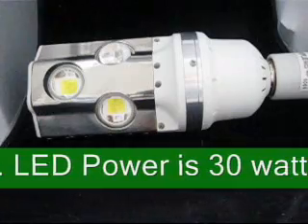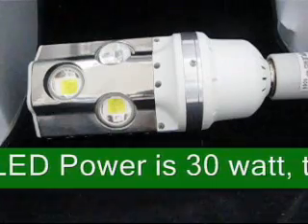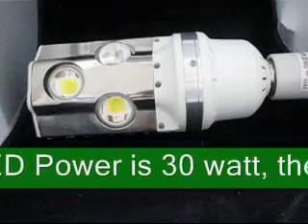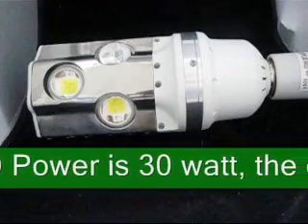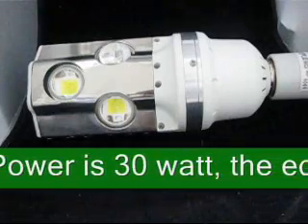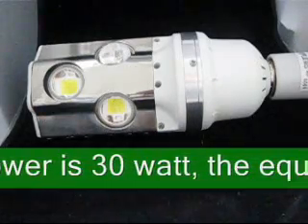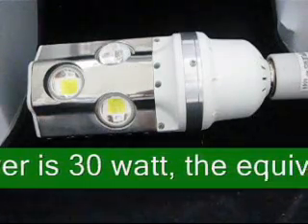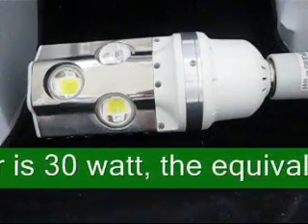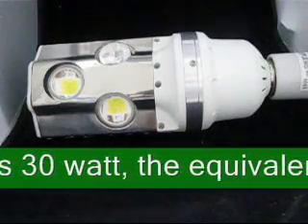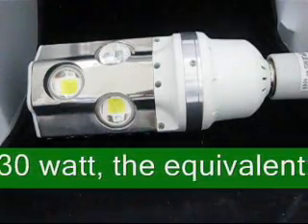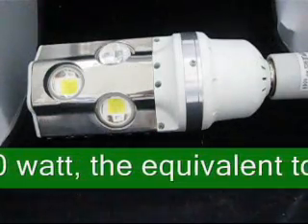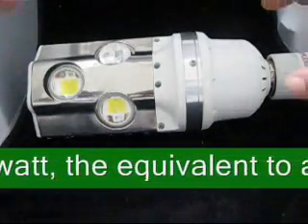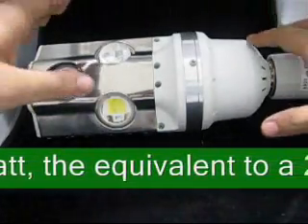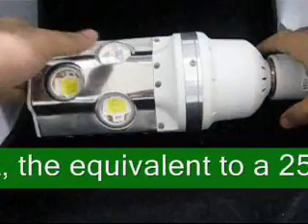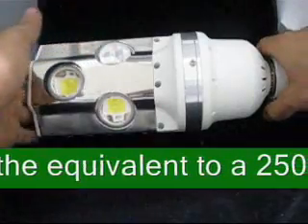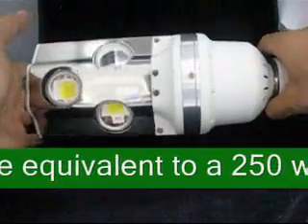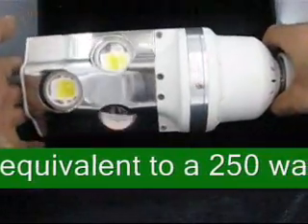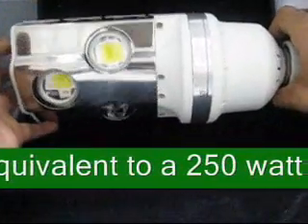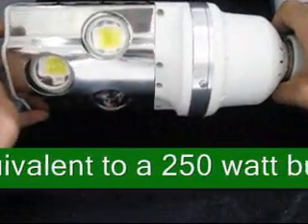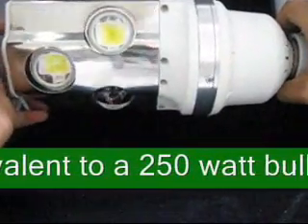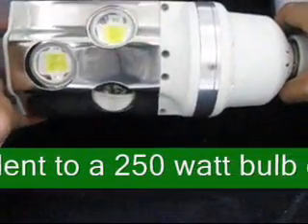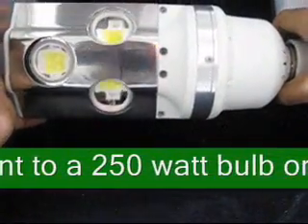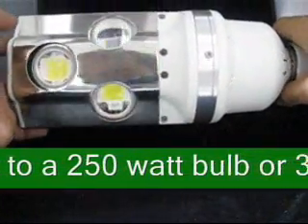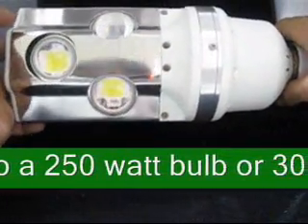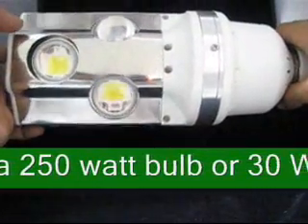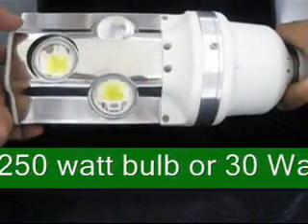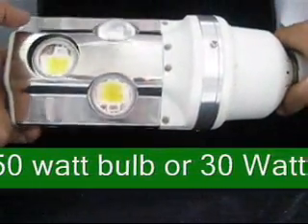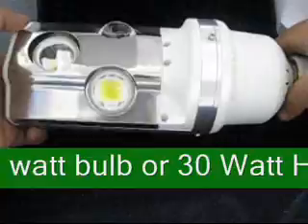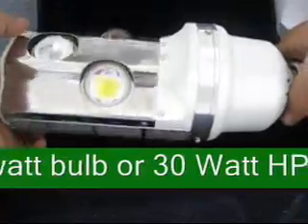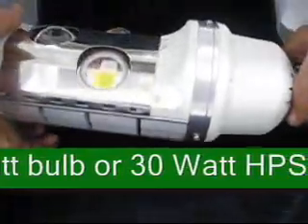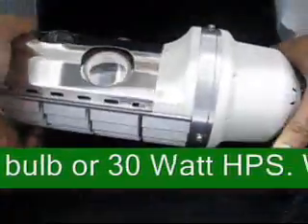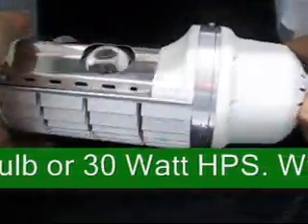Wide voltage from 85 to 265 VAC, E39 Mogul base, available in white and warm white, with 2500 to 3000 lumen output.